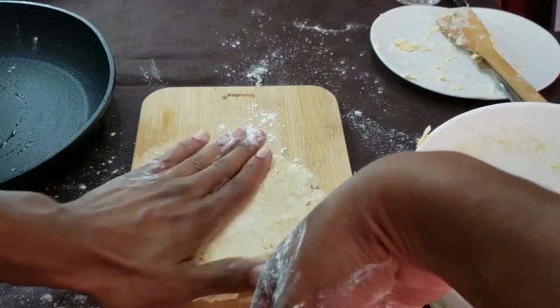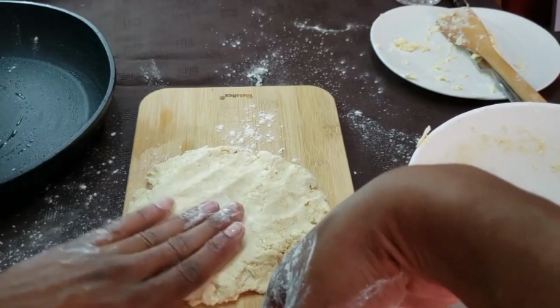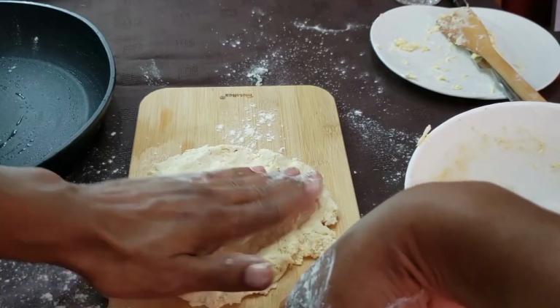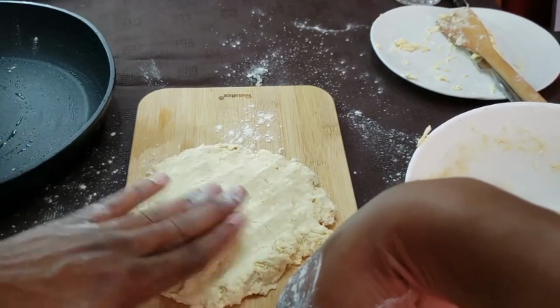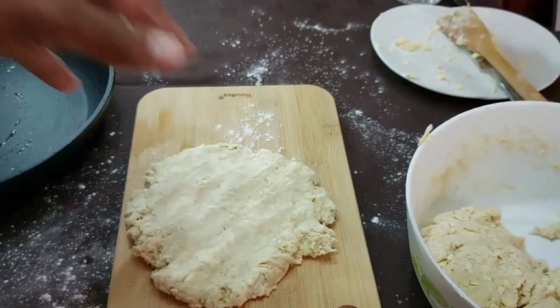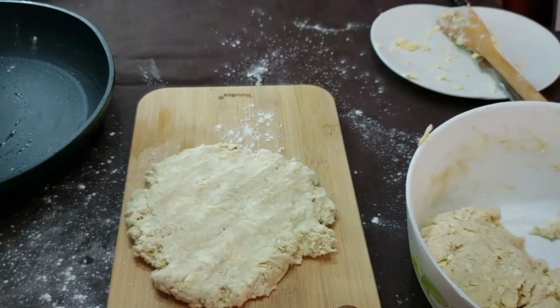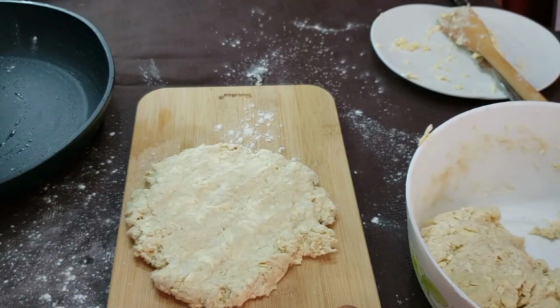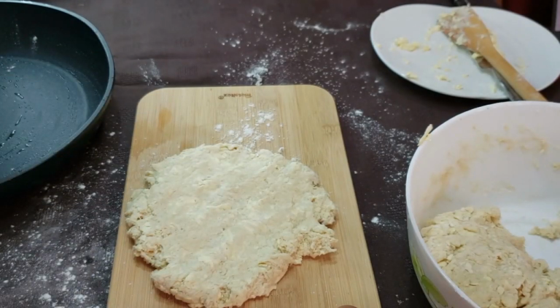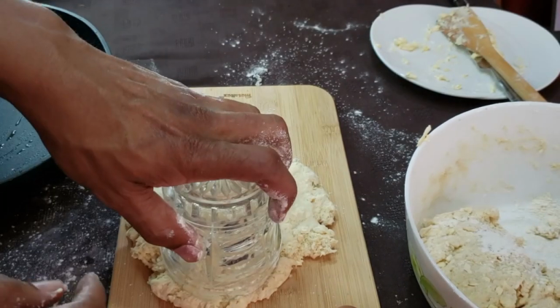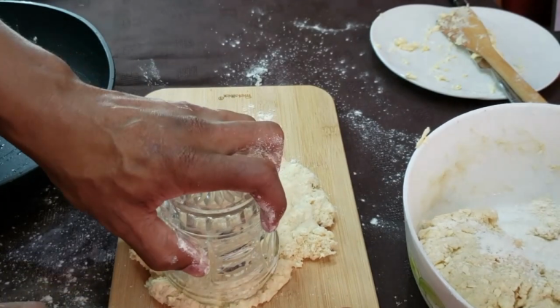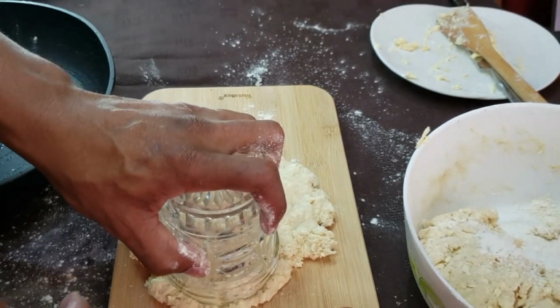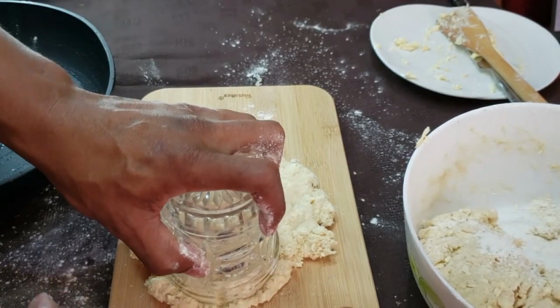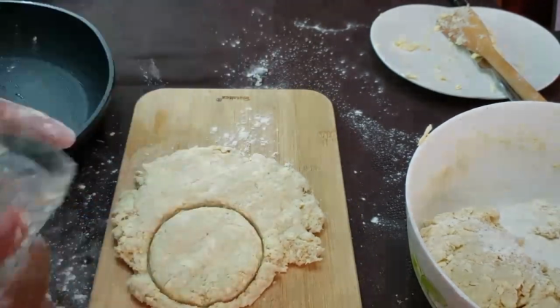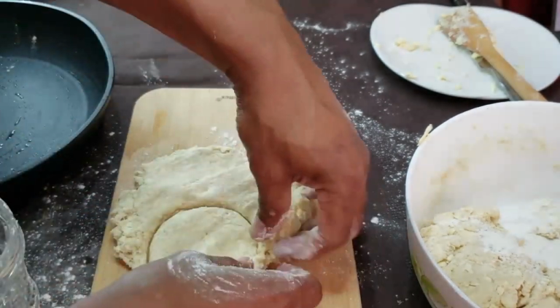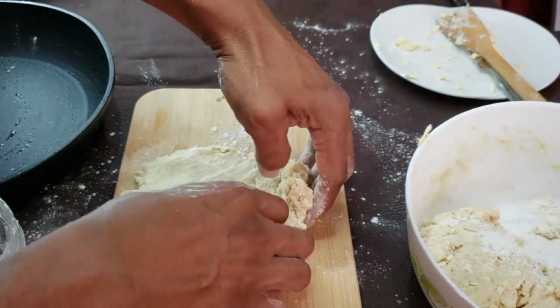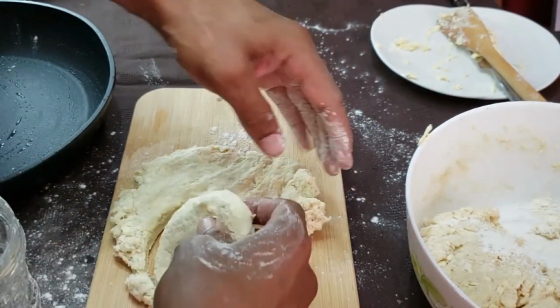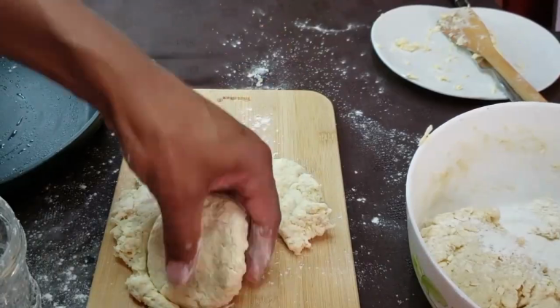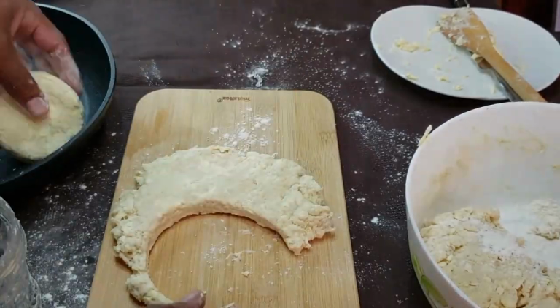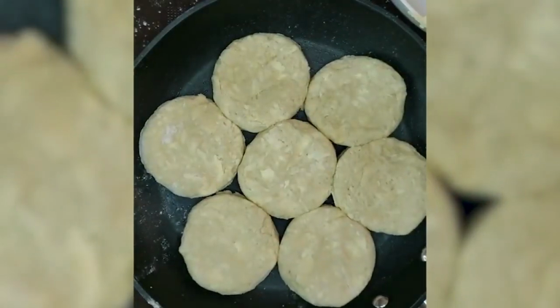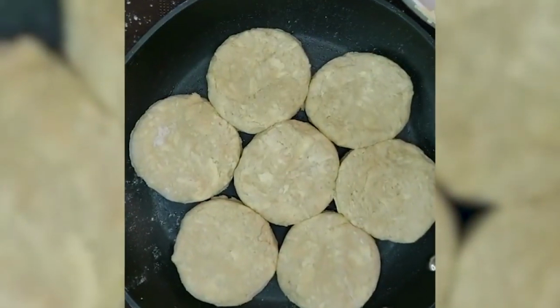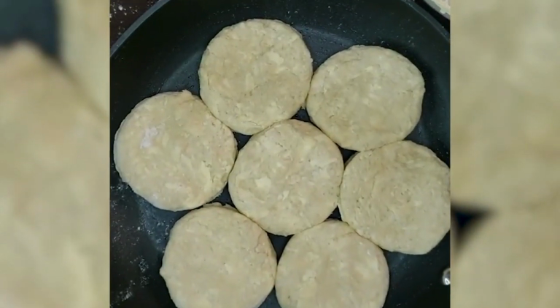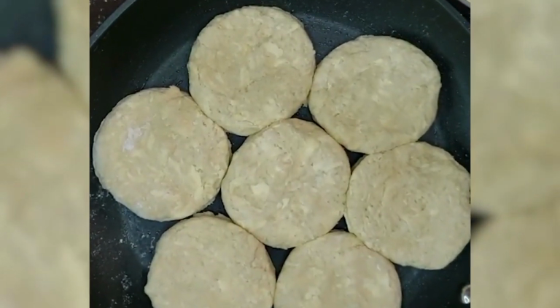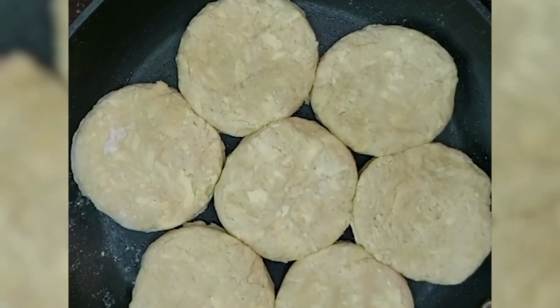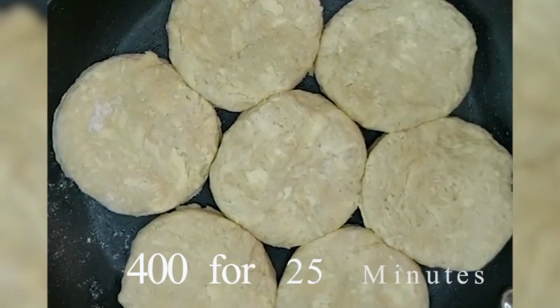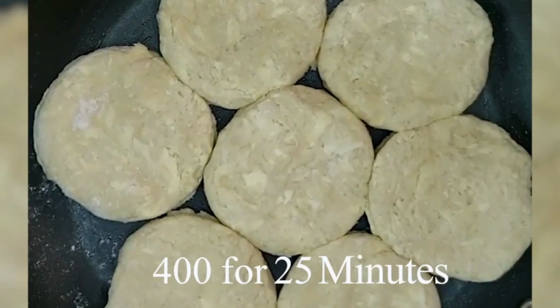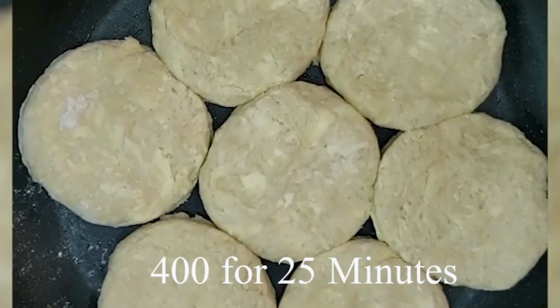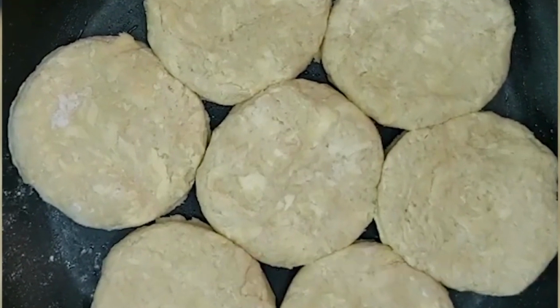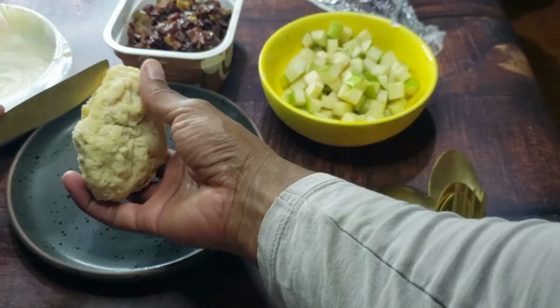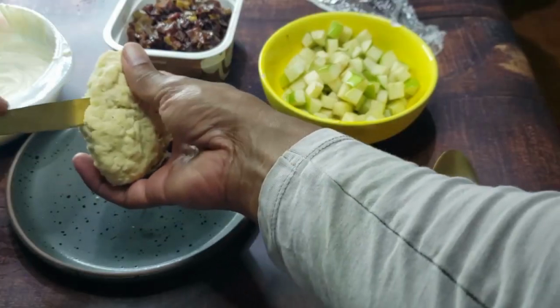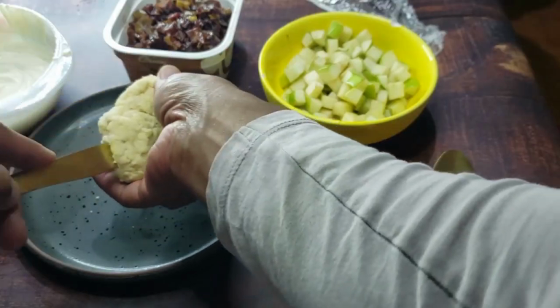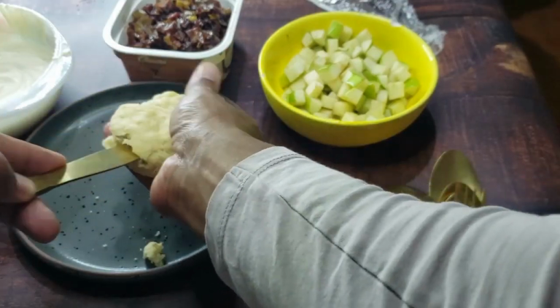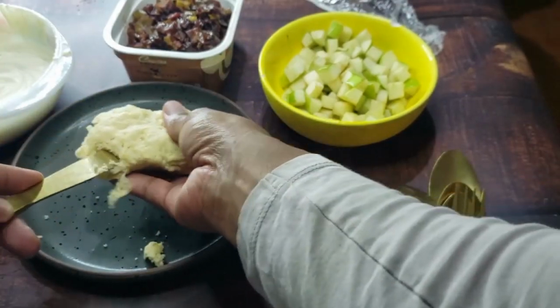The dough should look like this. Get it to about three quarters of an inch thick and cut the biscuits to the size you want — I'm using a glass to make mine. Put the biscuits in an oiled pan and bake them at 400°F for about 25 minutes. We'll serve the biscuits with two toppings.